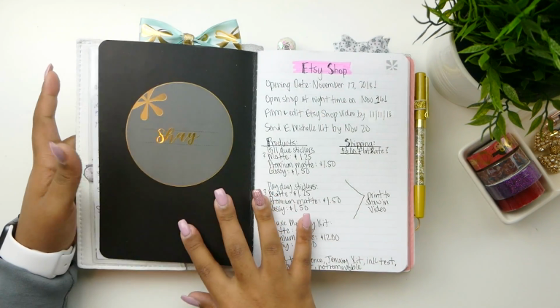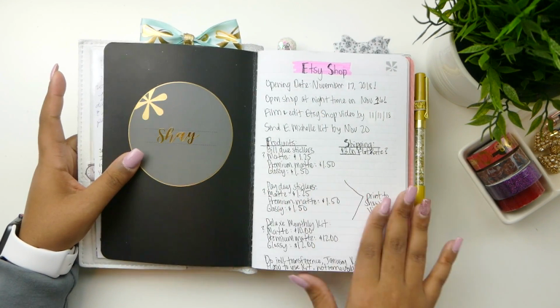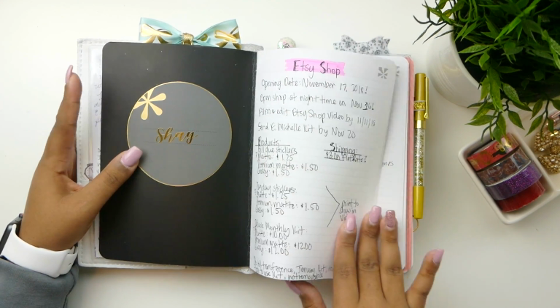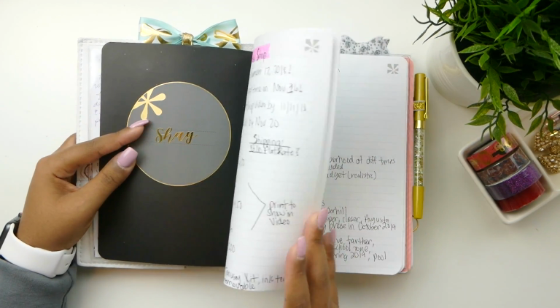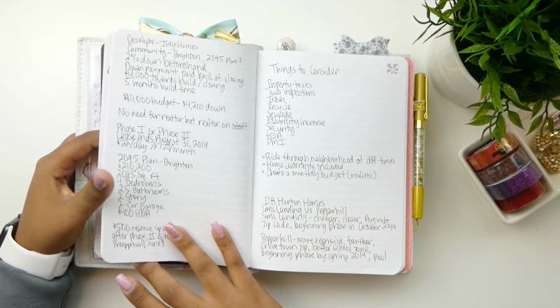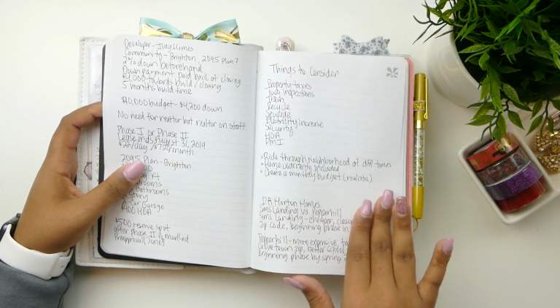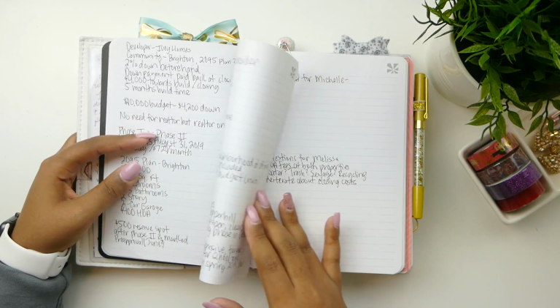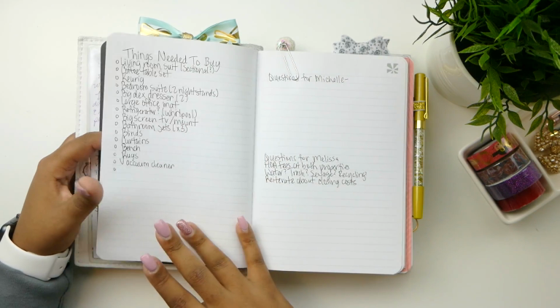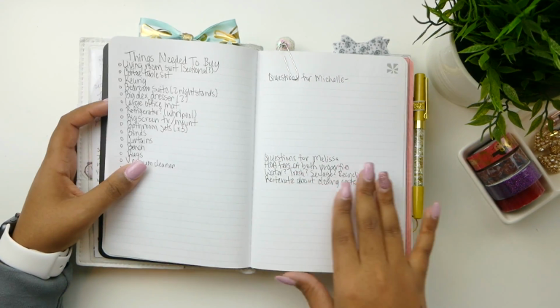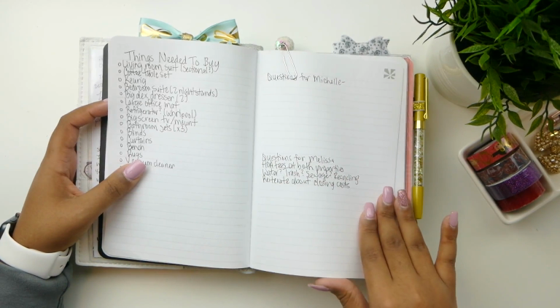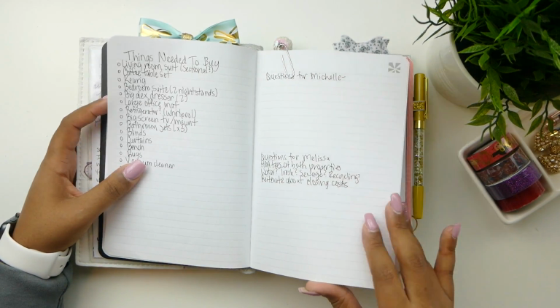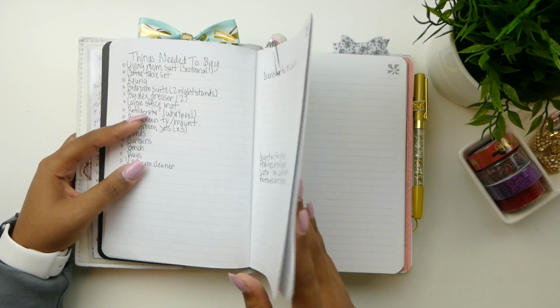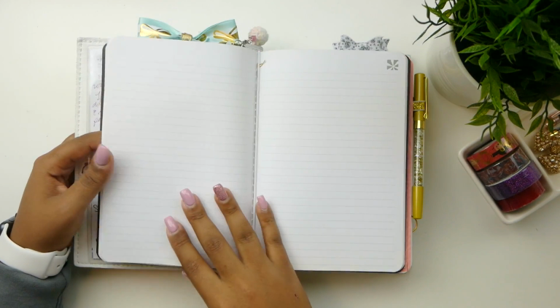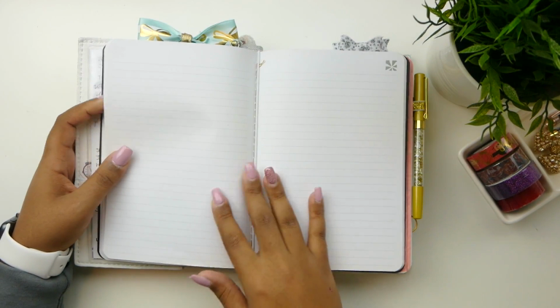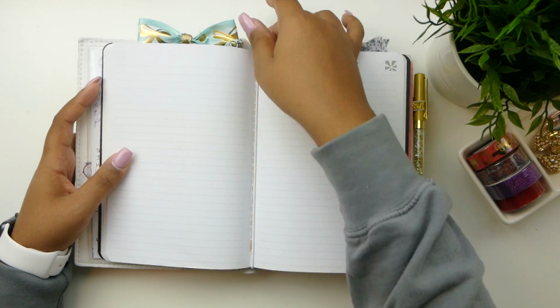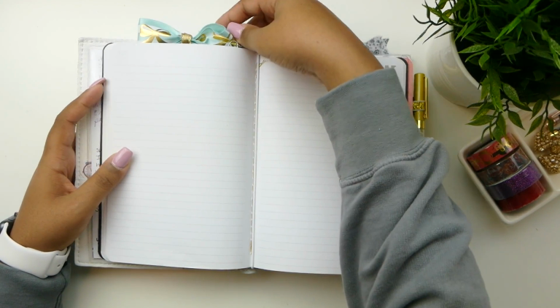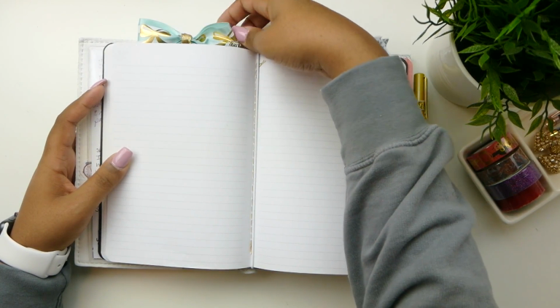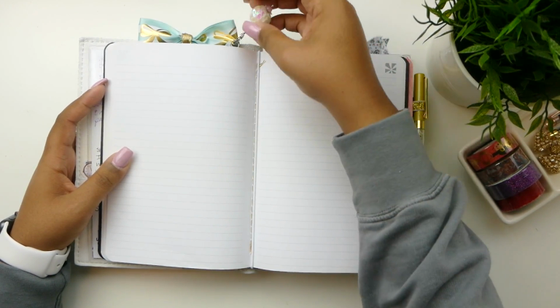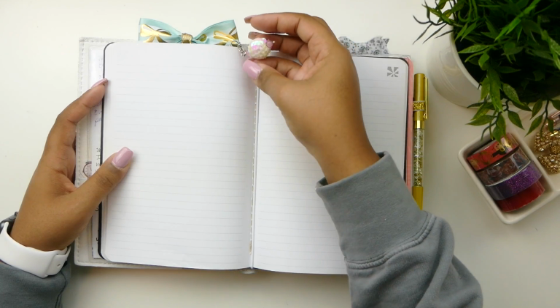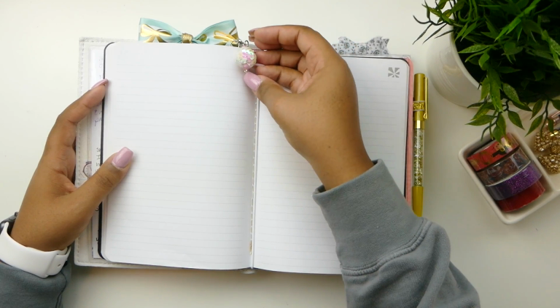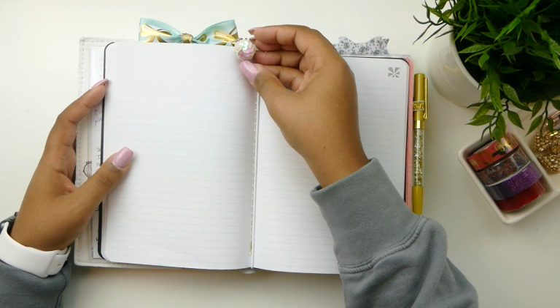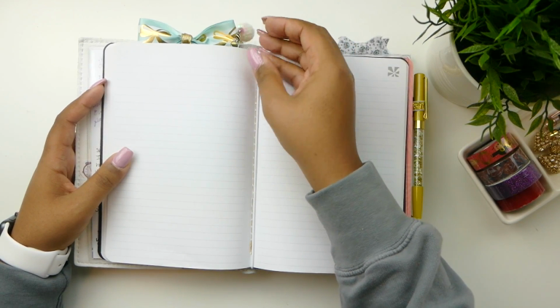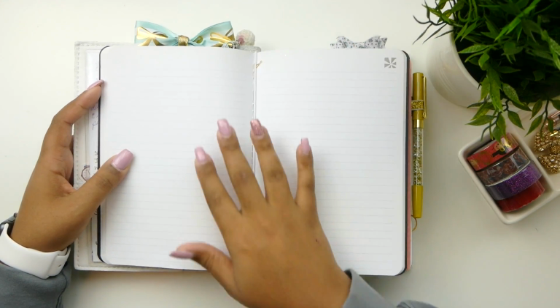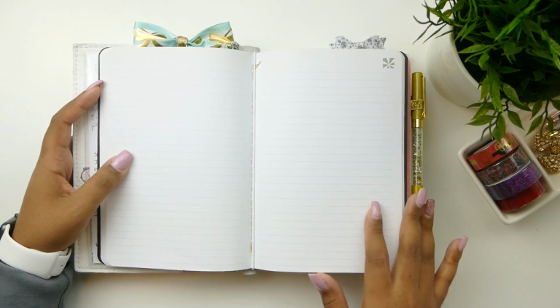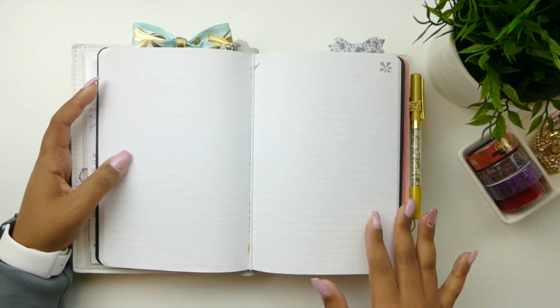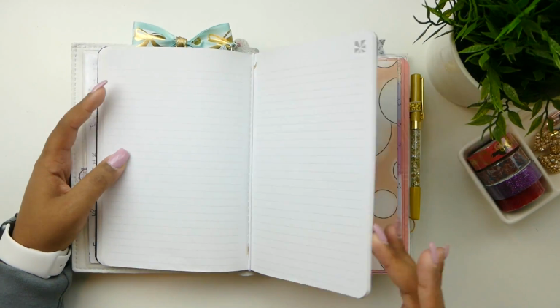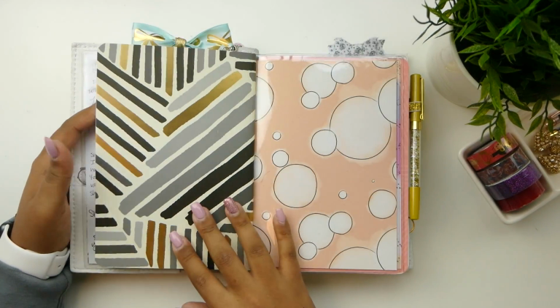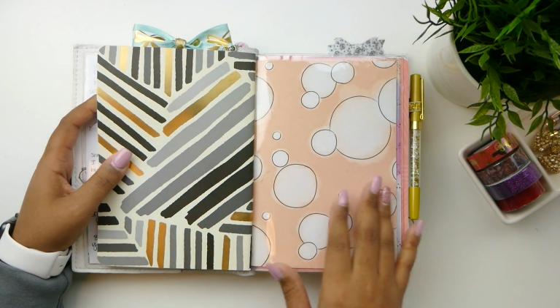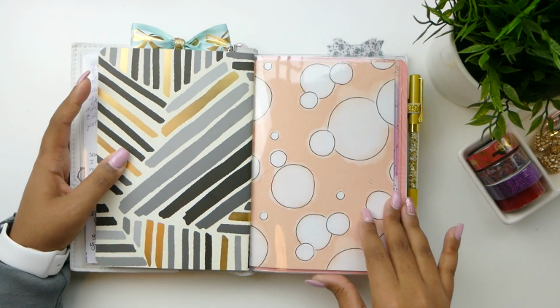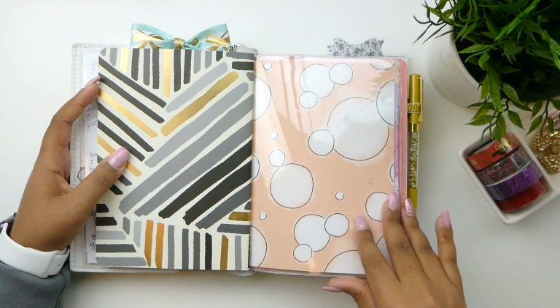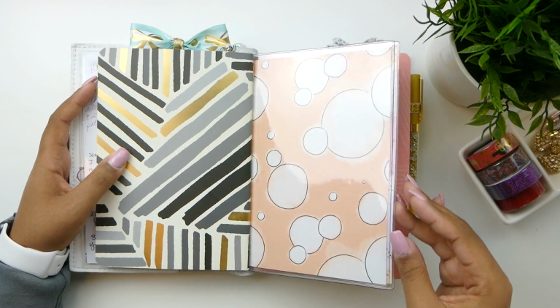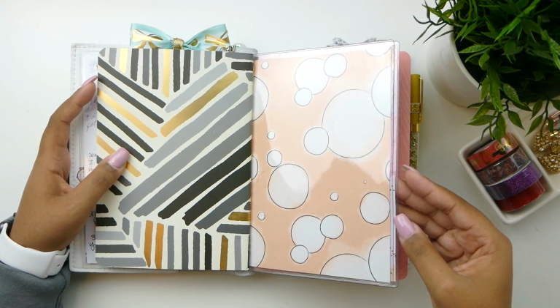So anyway this is my notes page — I write down all types of notes here, that's what I use it for. I have a paper clip dangling from the top — love it. And then I have some more of the cardstock.